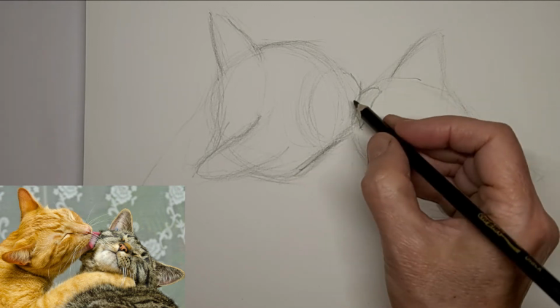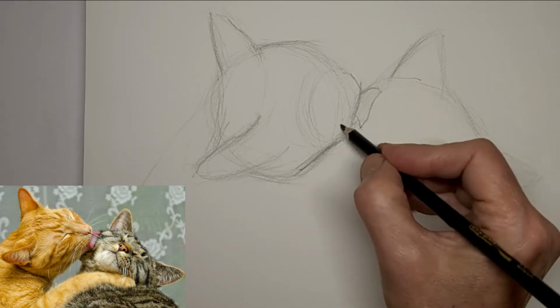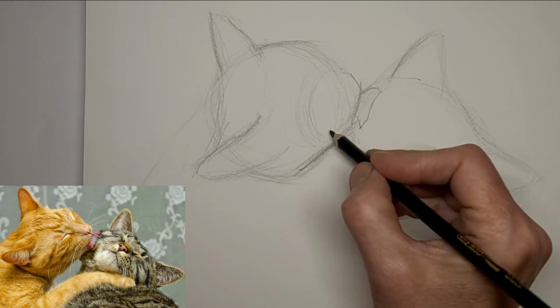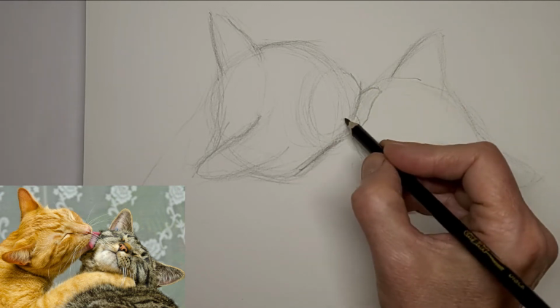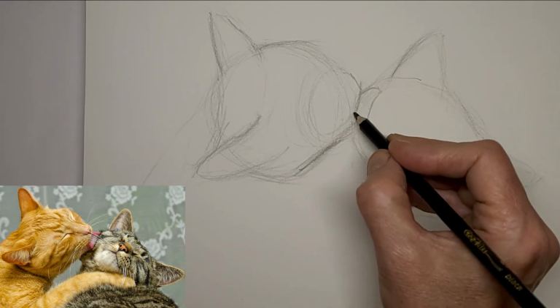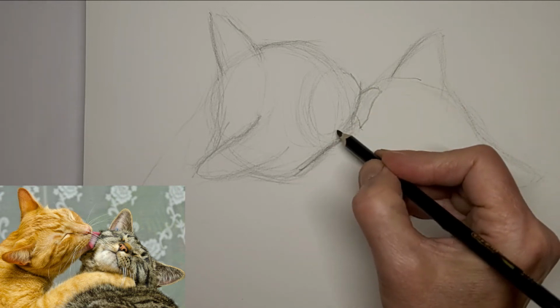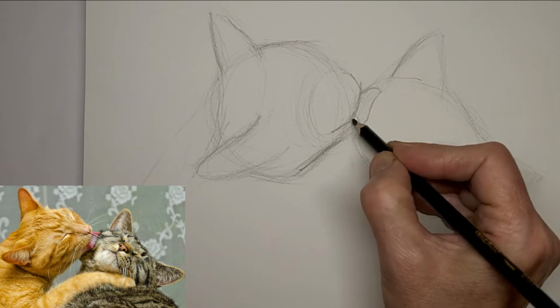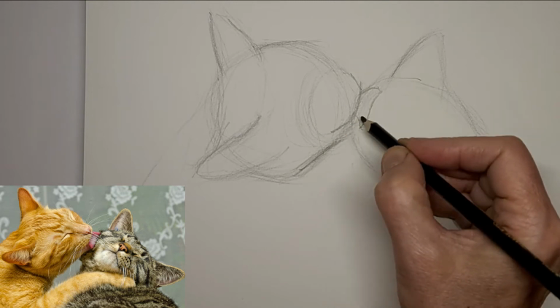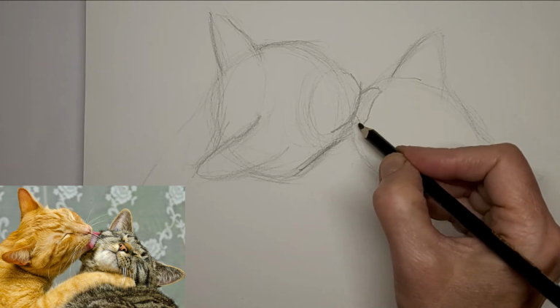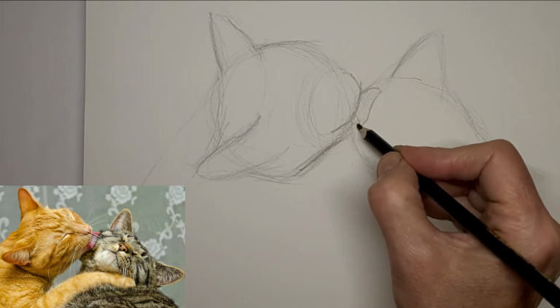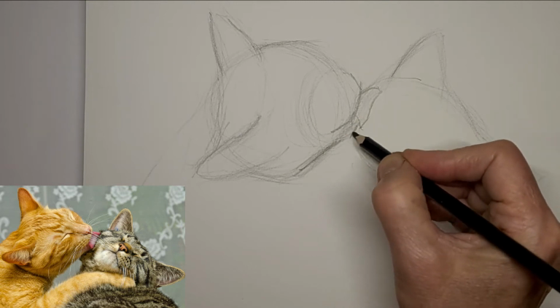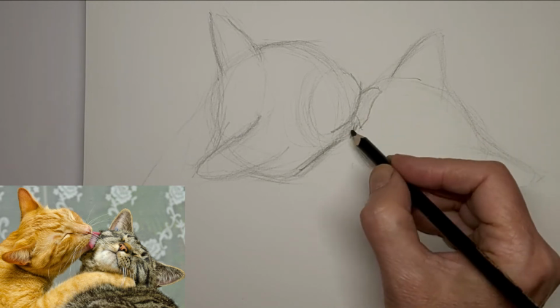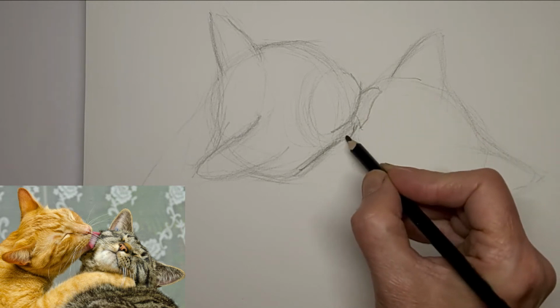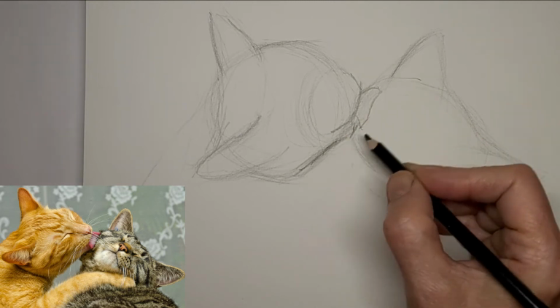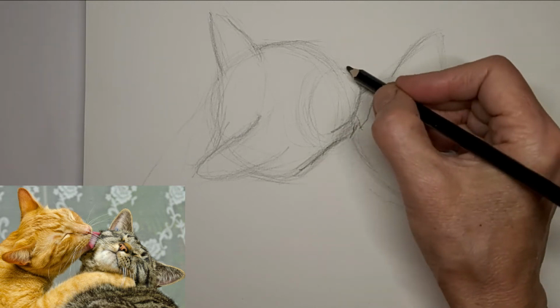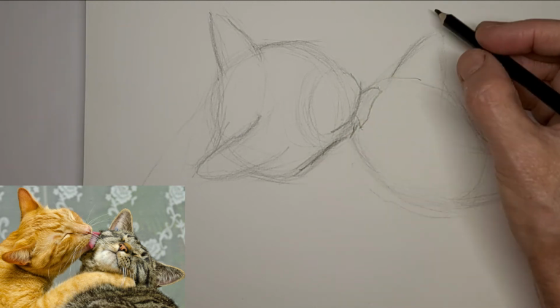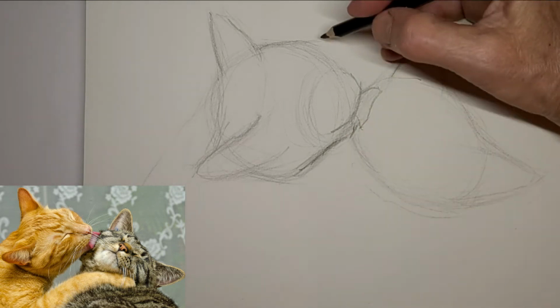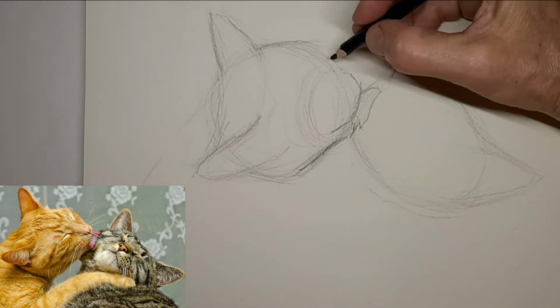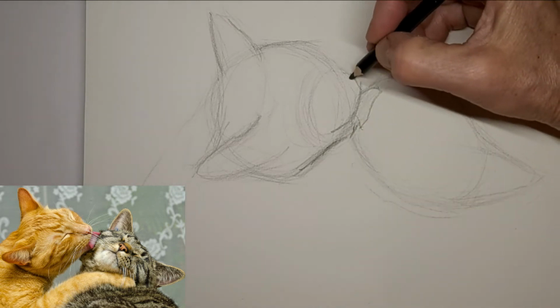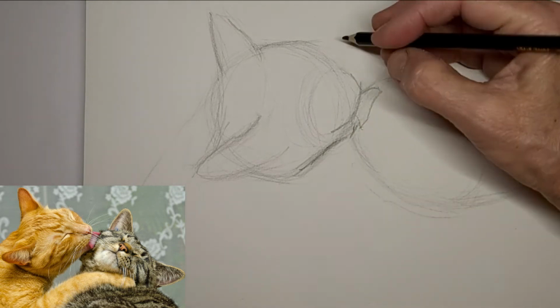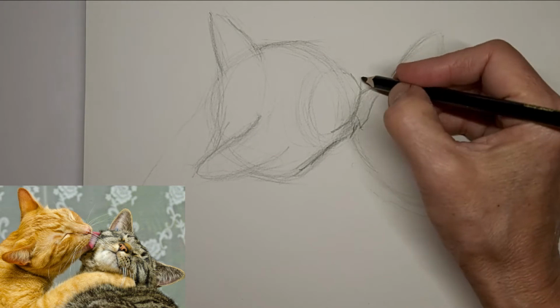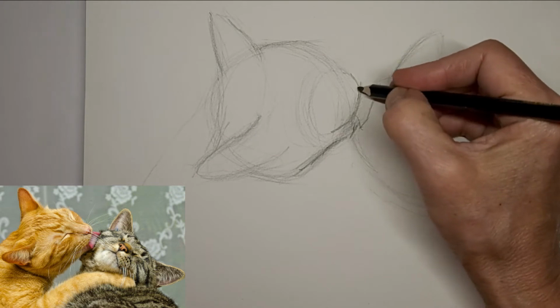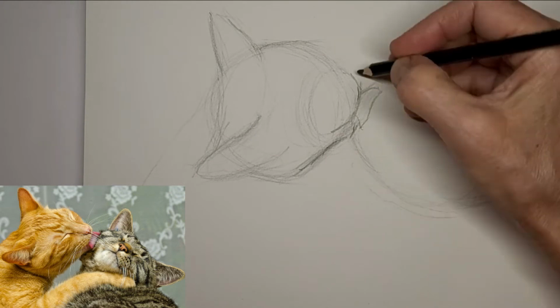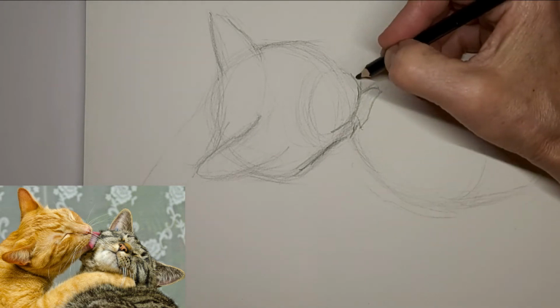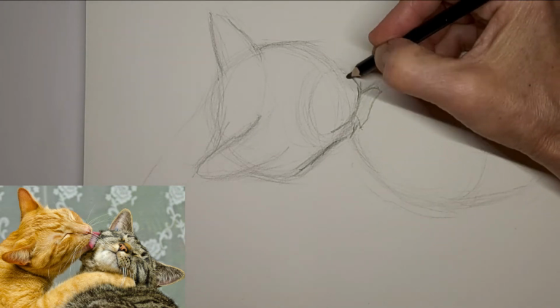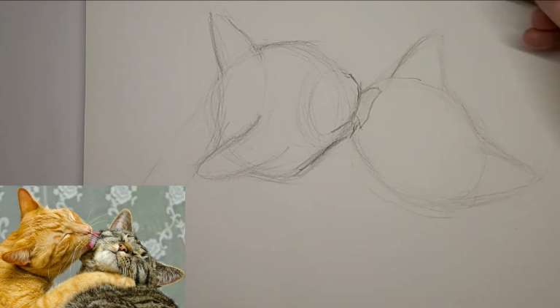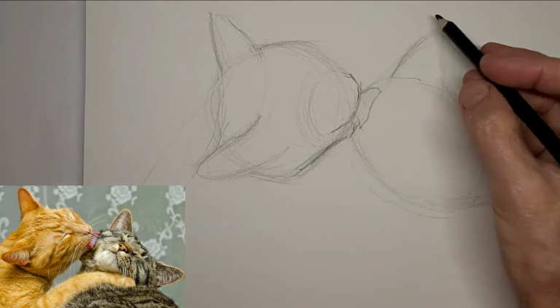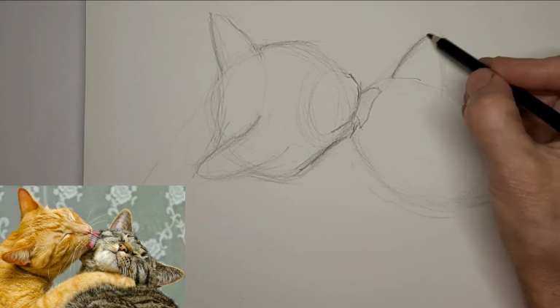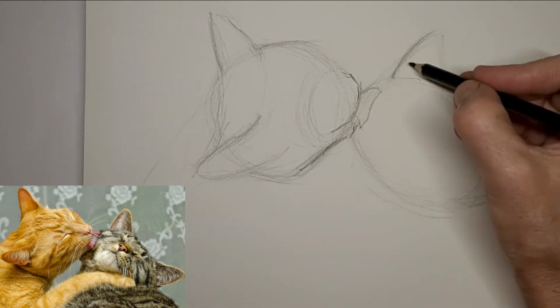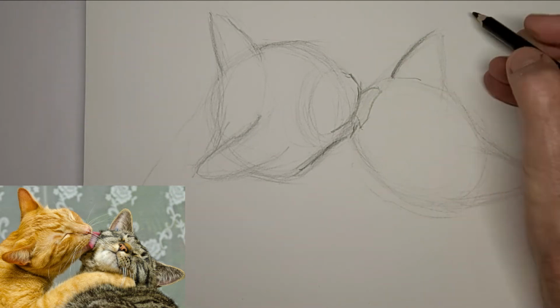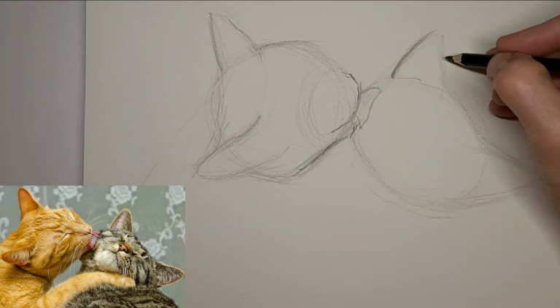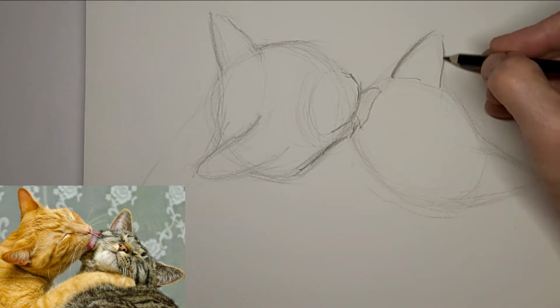Sometimes when I do a video it's a drawing that I've already done, and other times it's one that I'm doing for the first time. So this one you get to see me do it for the first time — I didn't have practice ahead of time.